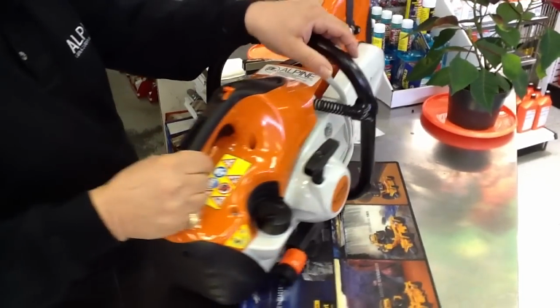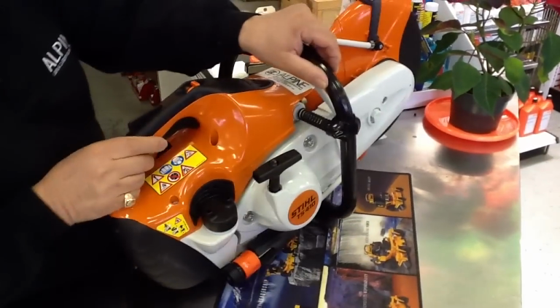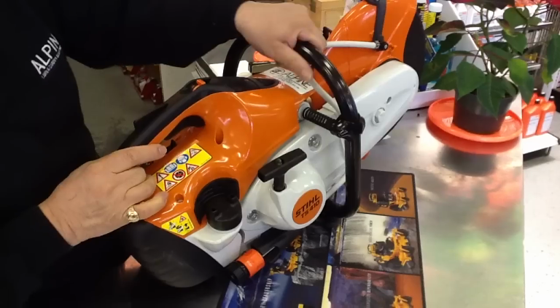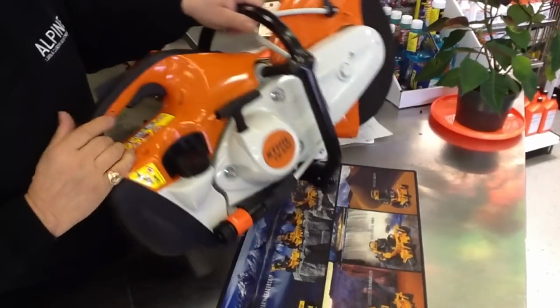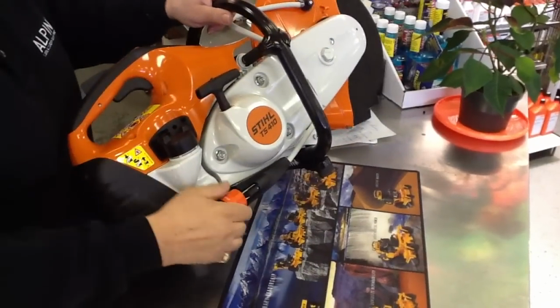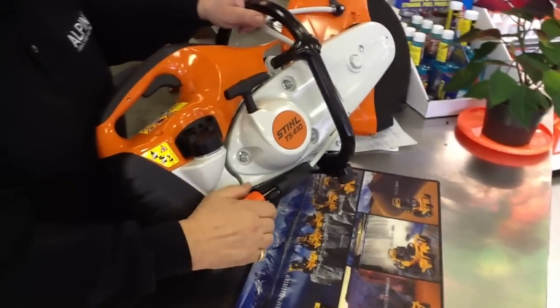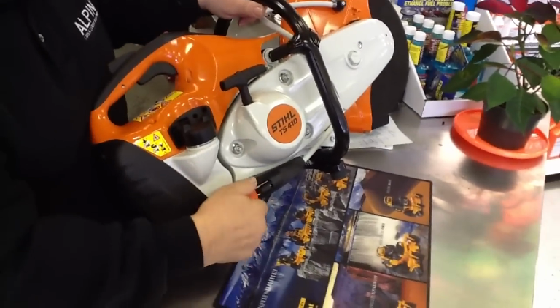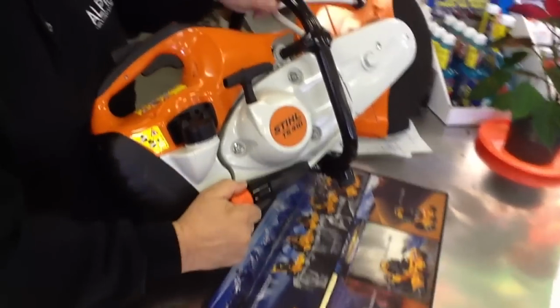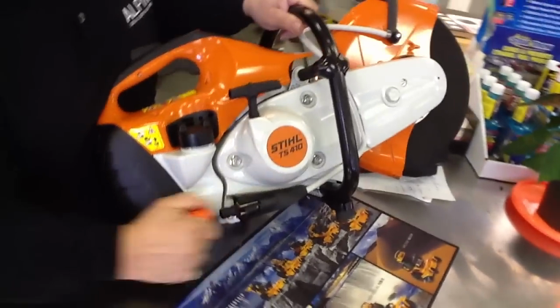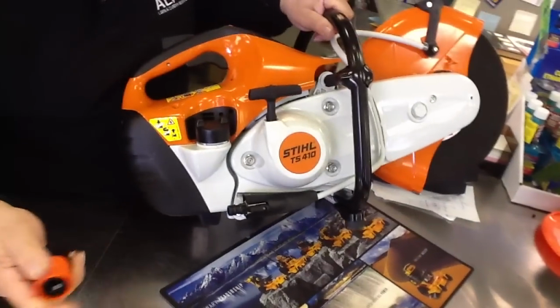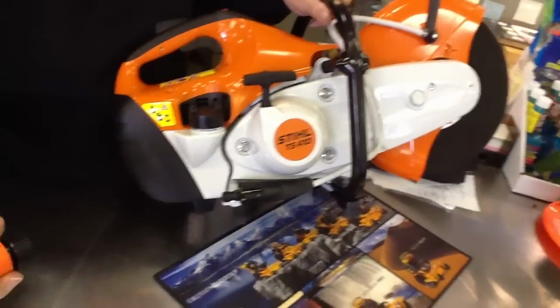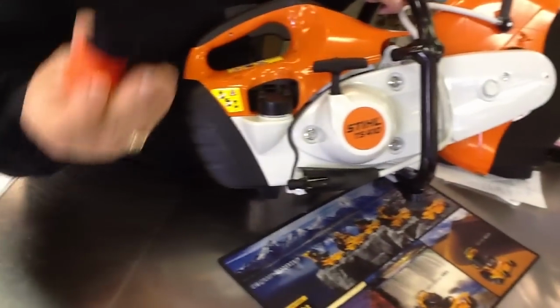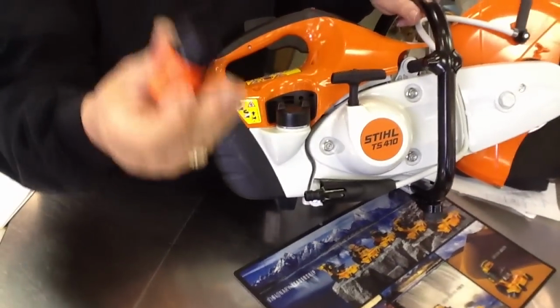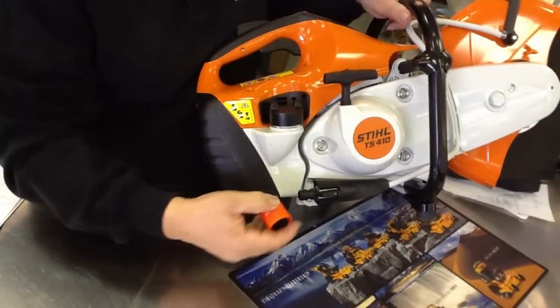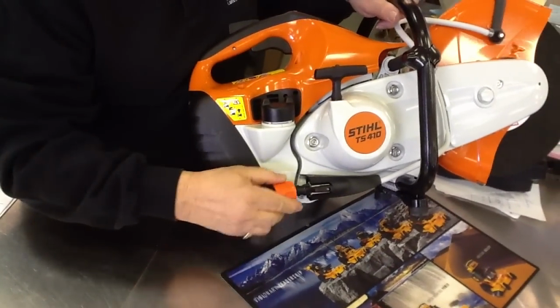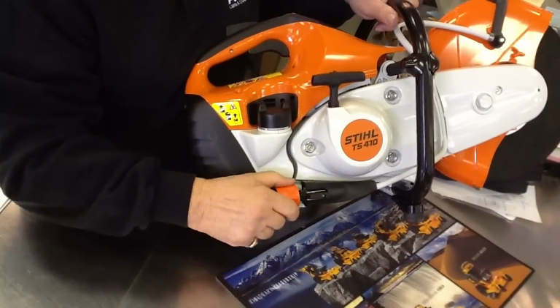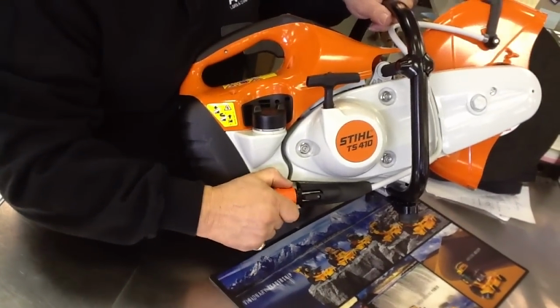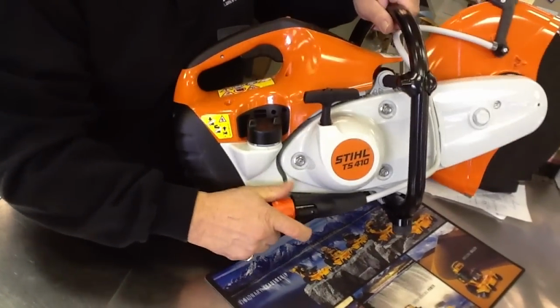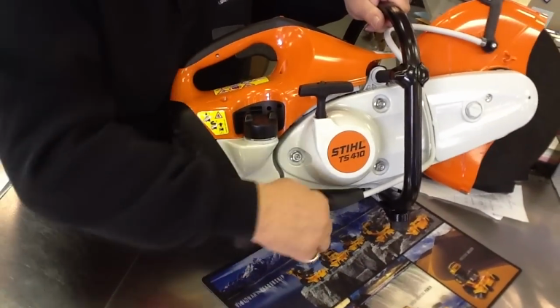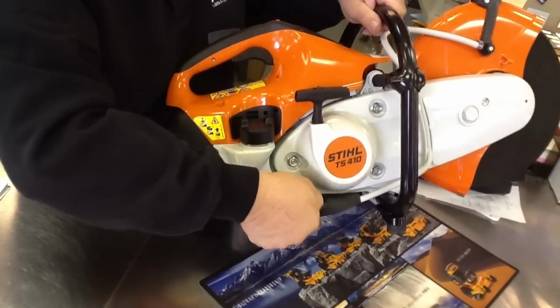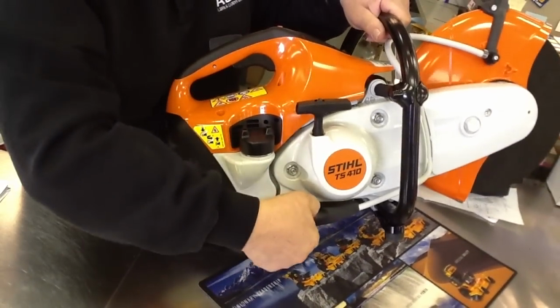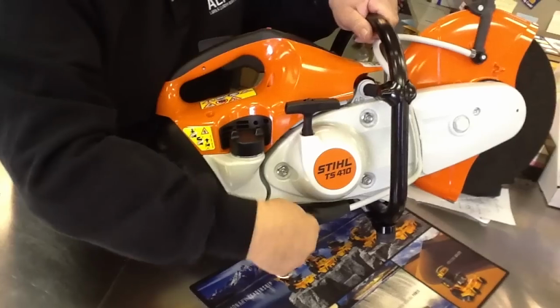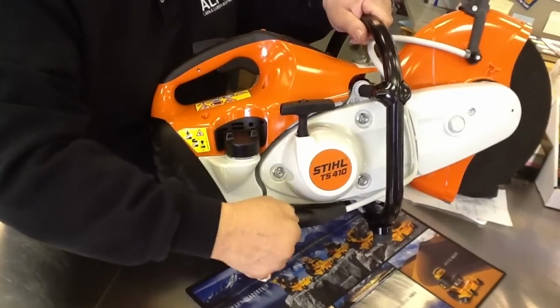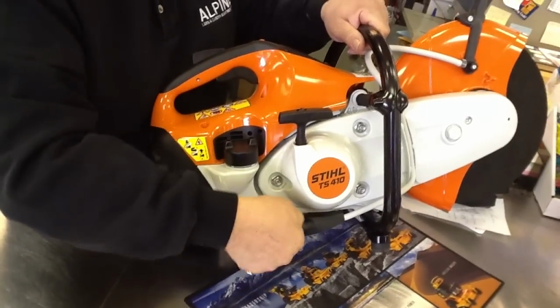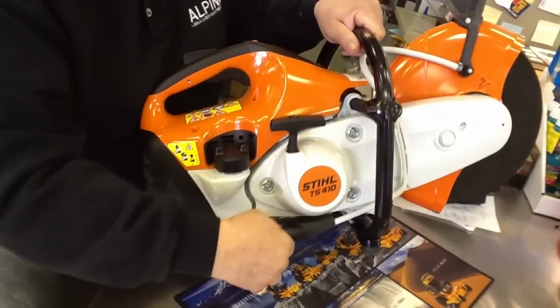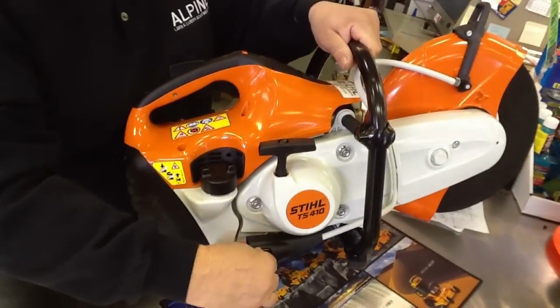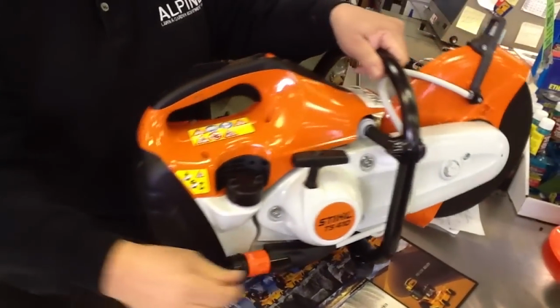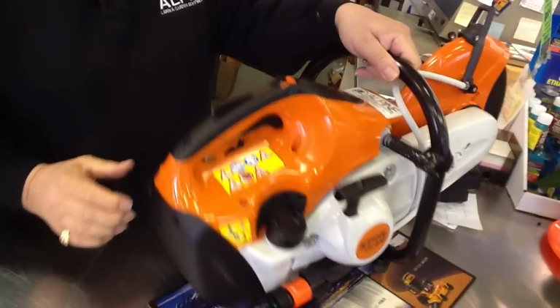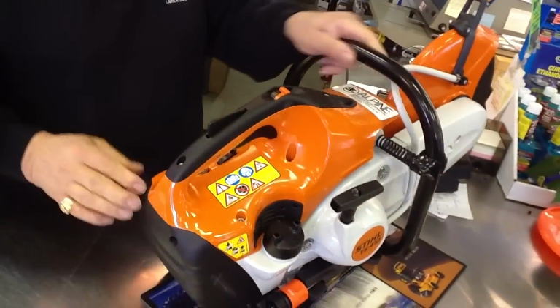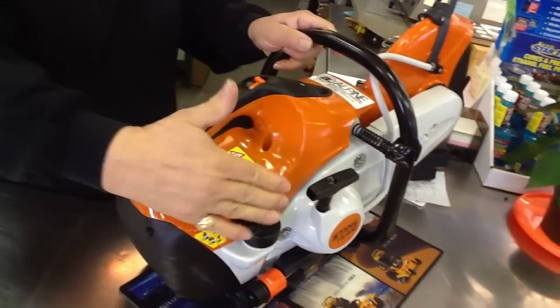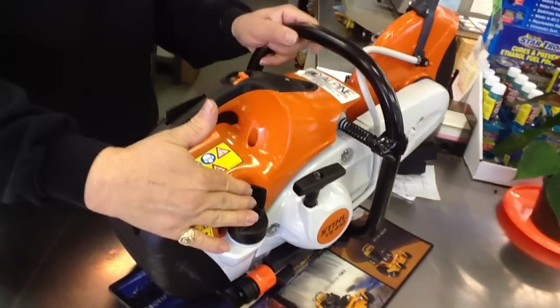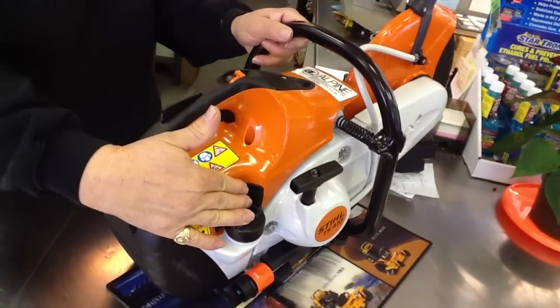It's also got the quick-connect water attachment on it. You just attach that to your hose, quick connect it, and you can adjust the flow of water right there. It runs on a 50 to 1 mix, very easily used.